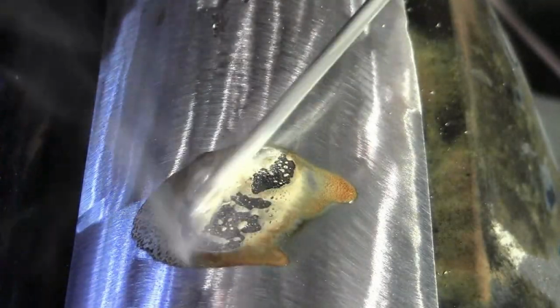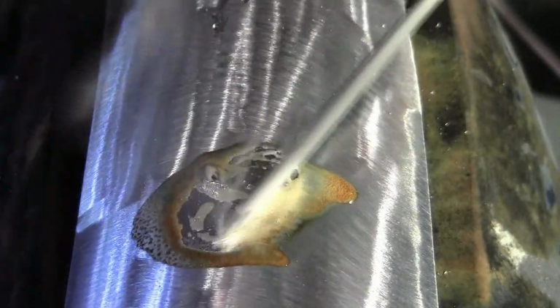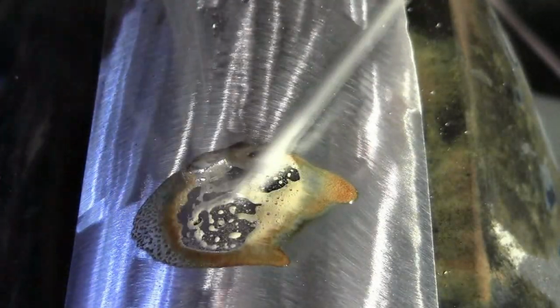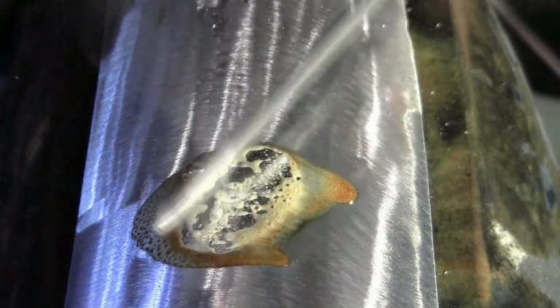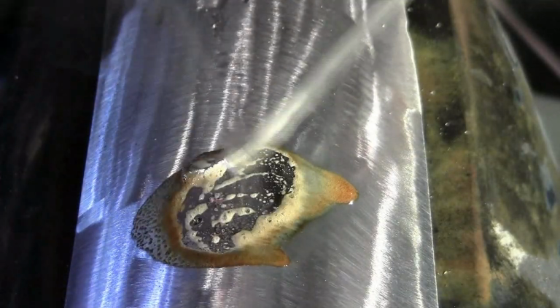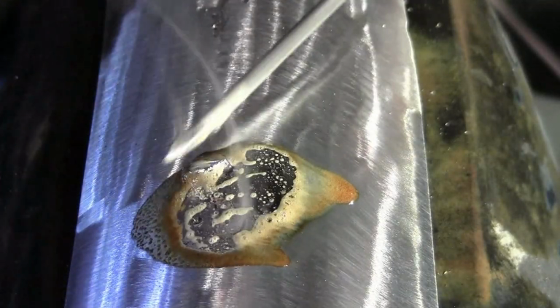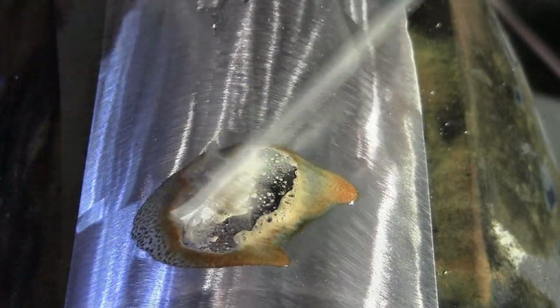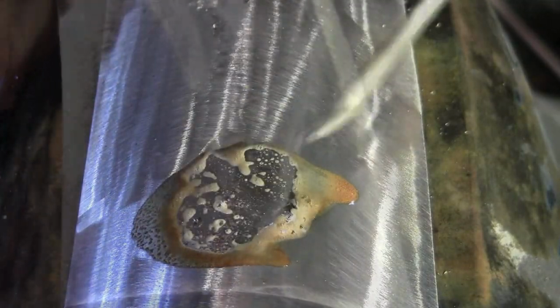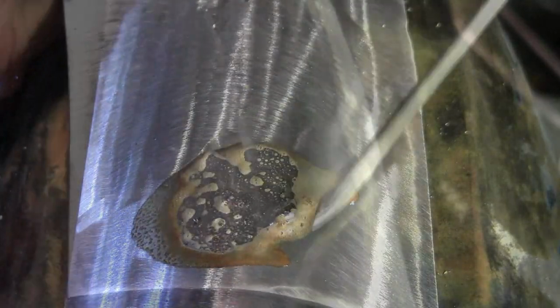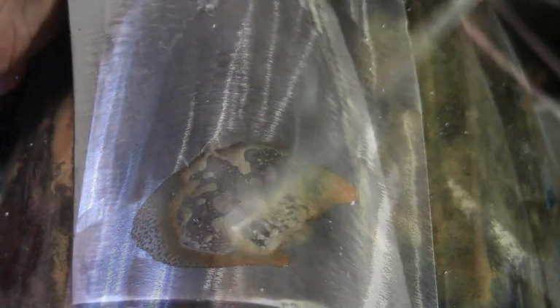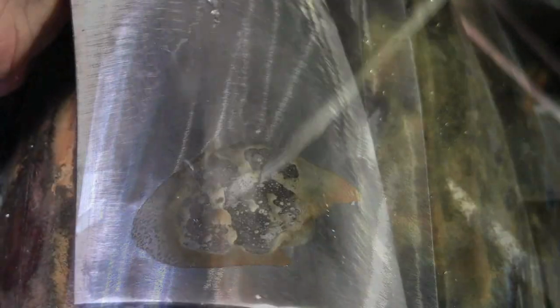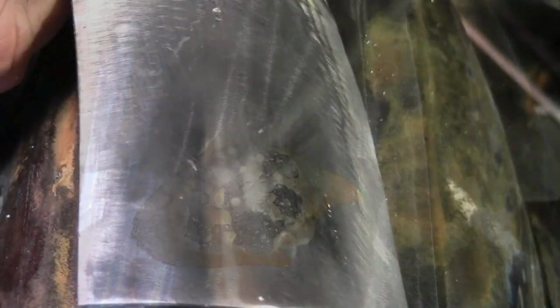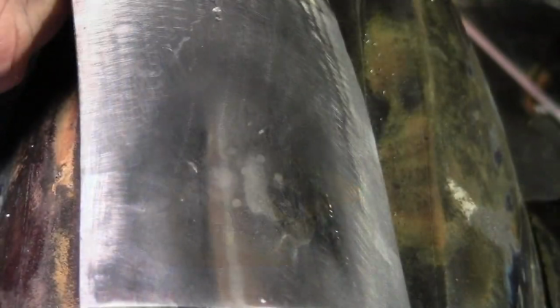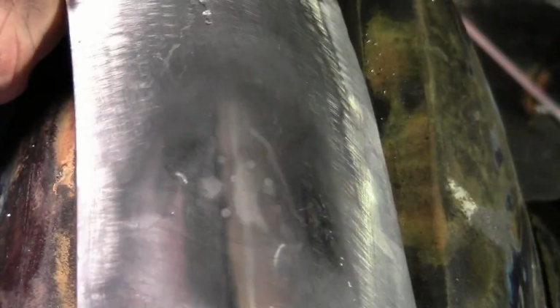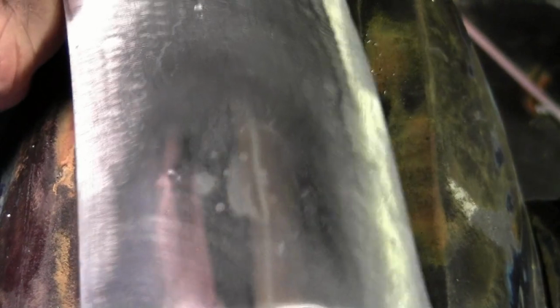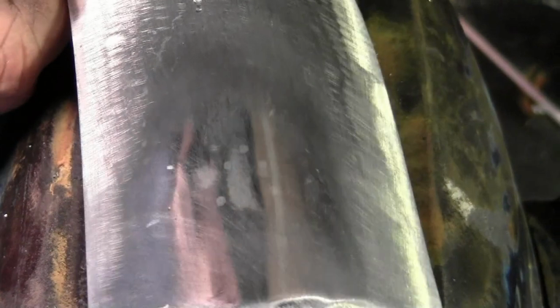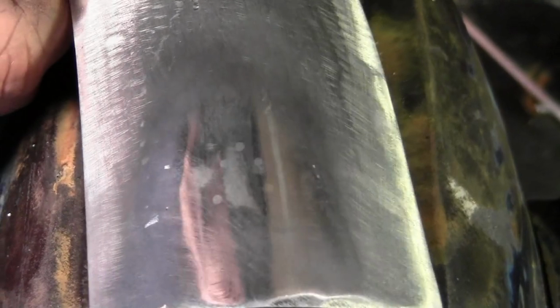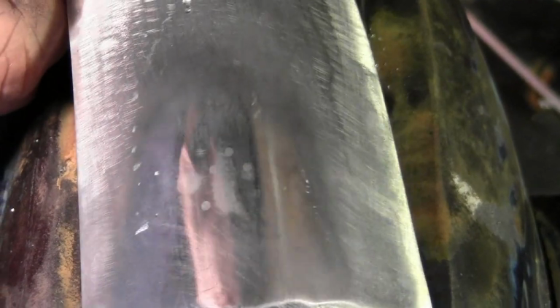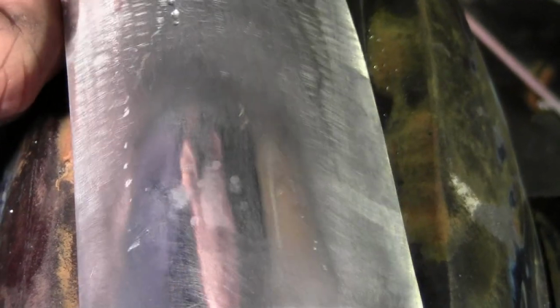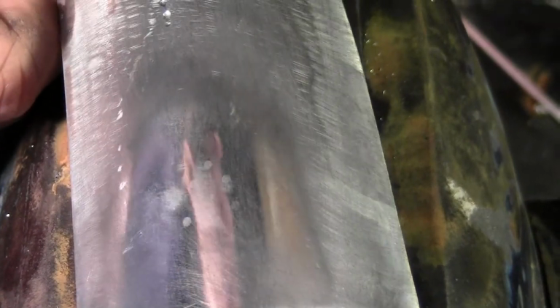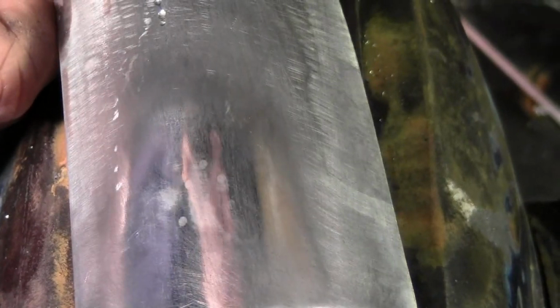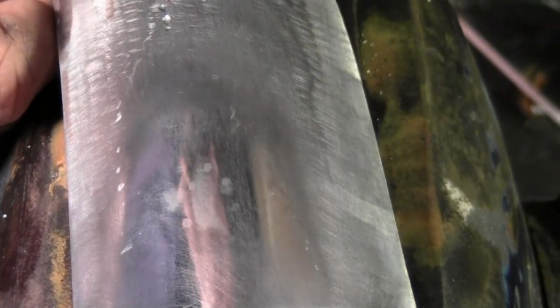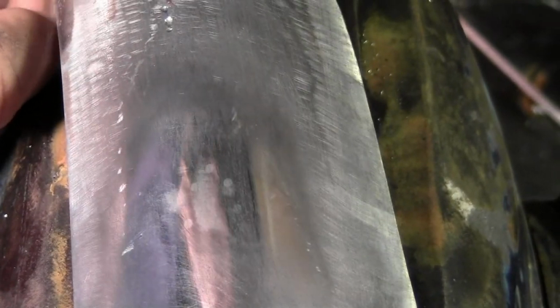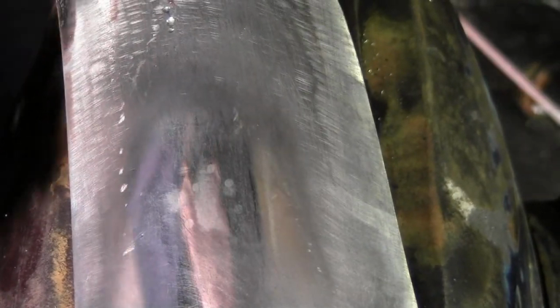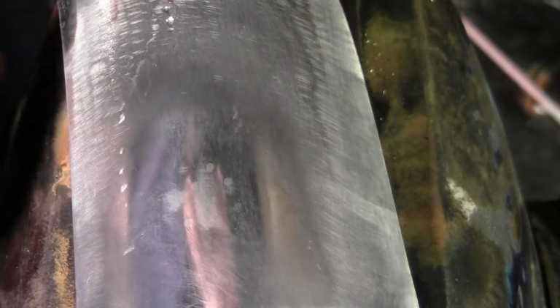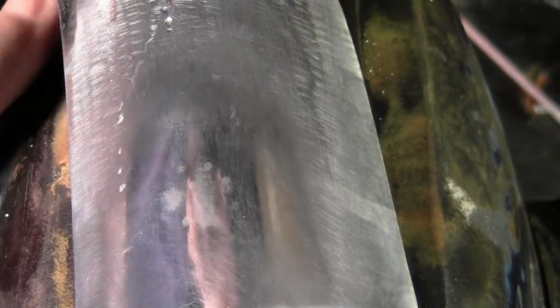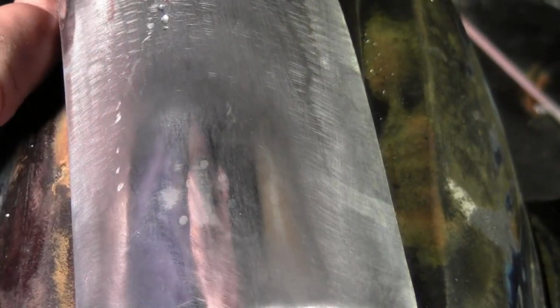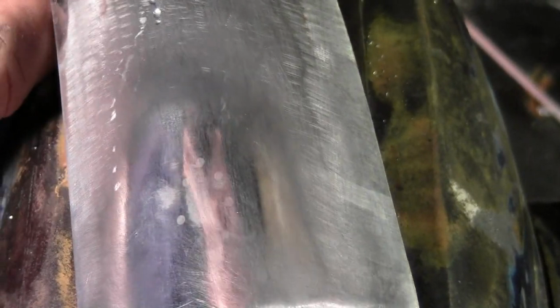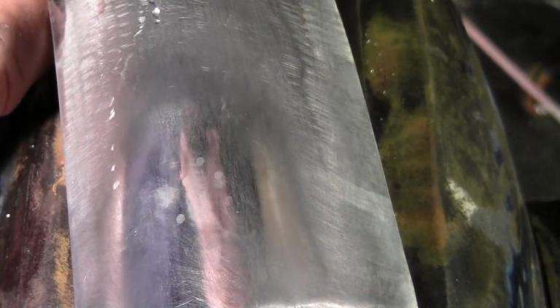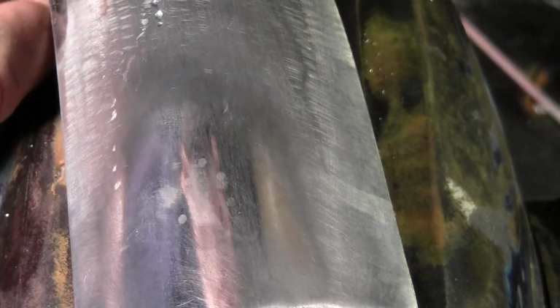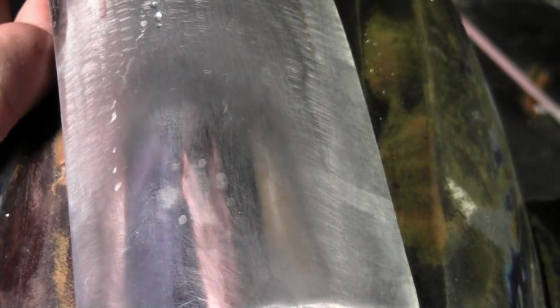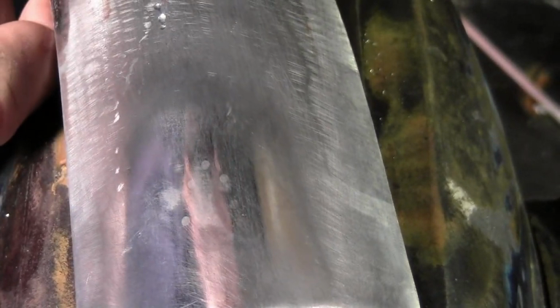After you're done, just clean the flux residue off with water and a wire brush, sand it smooth, then chrome plate it, paint it, or powder coat as needed.